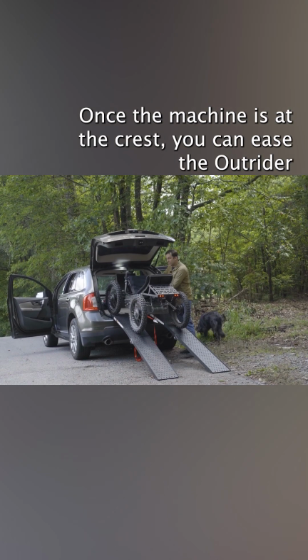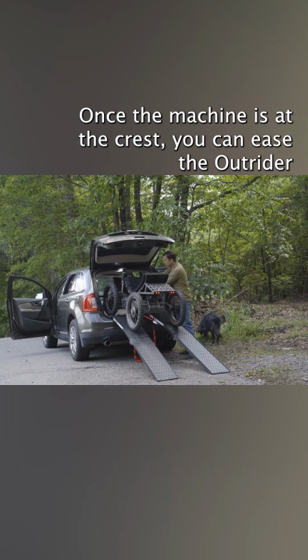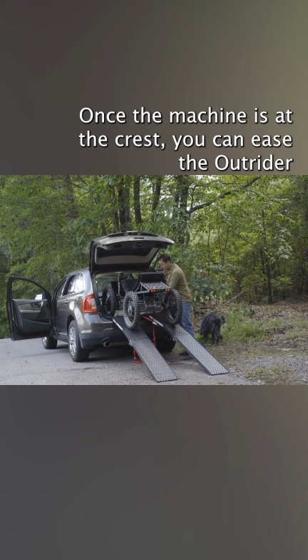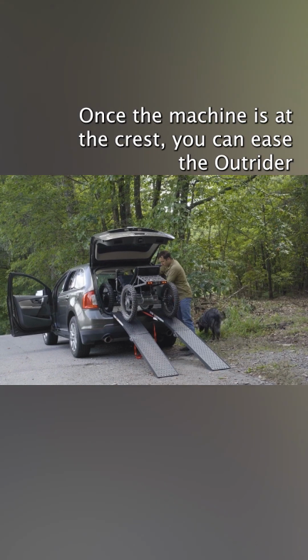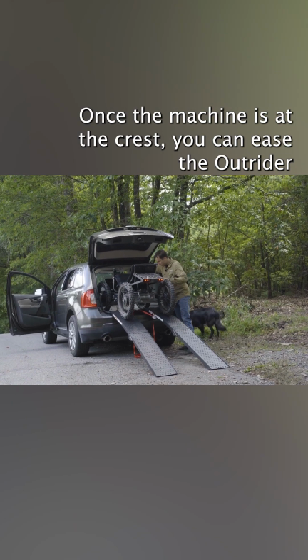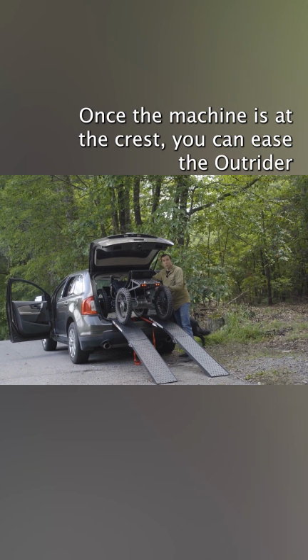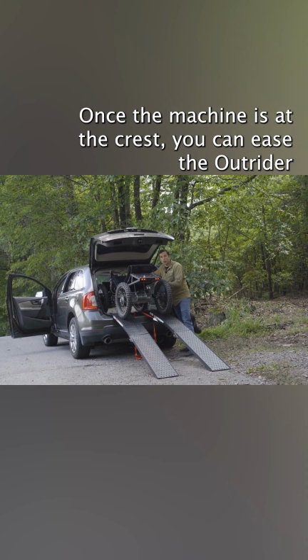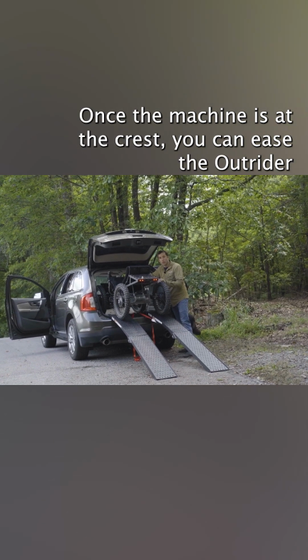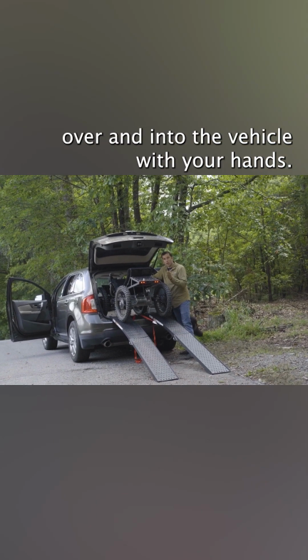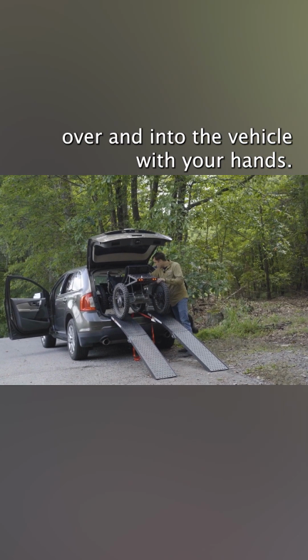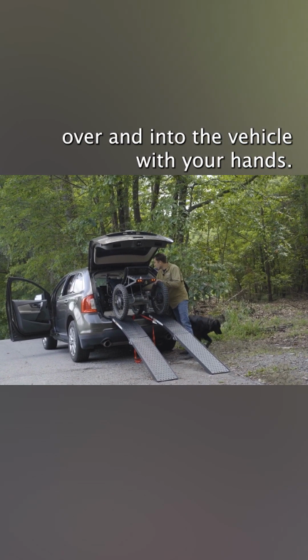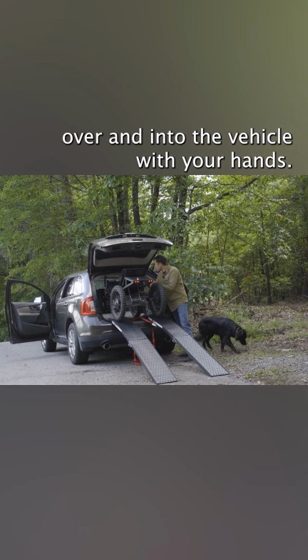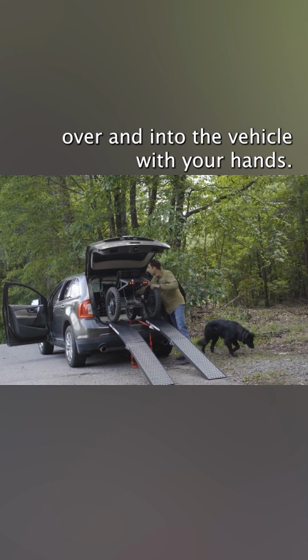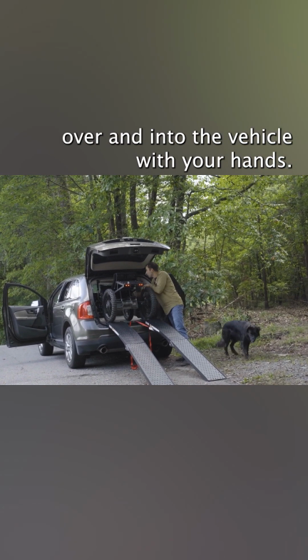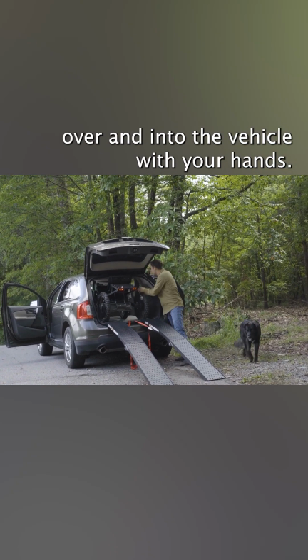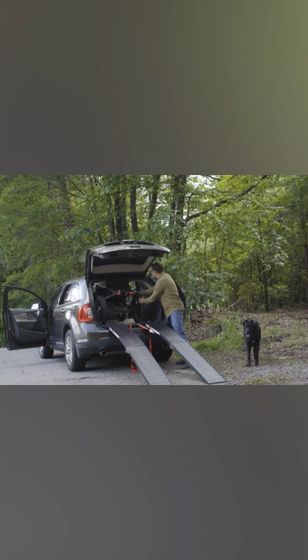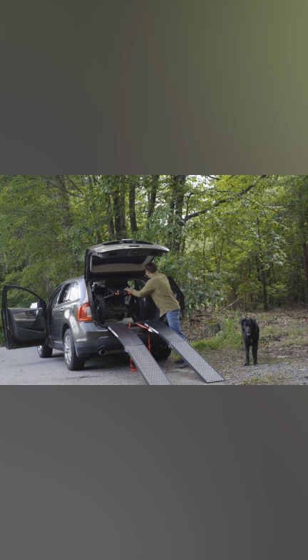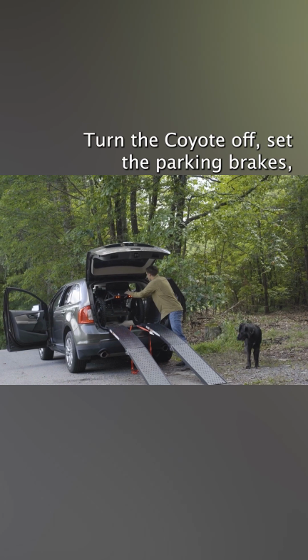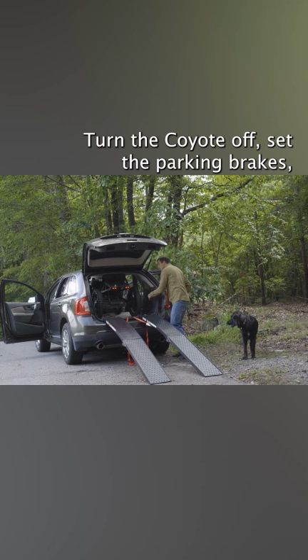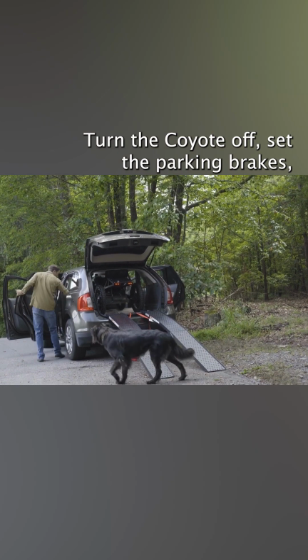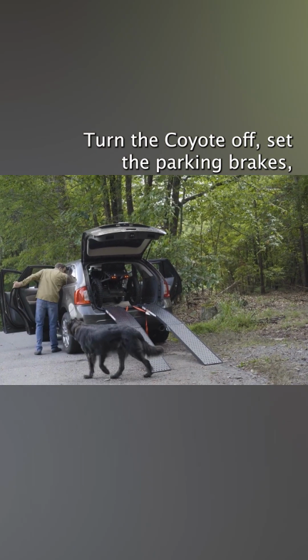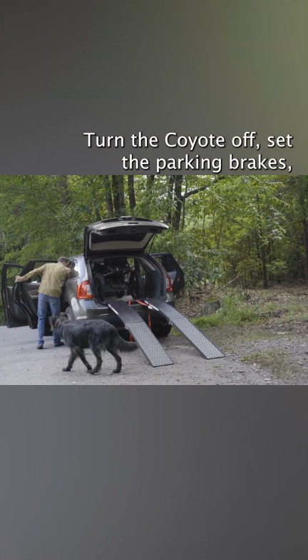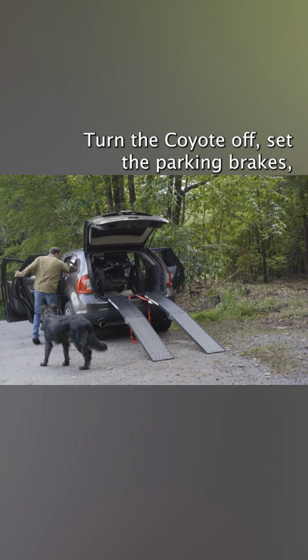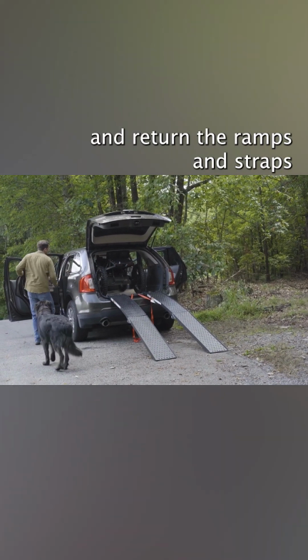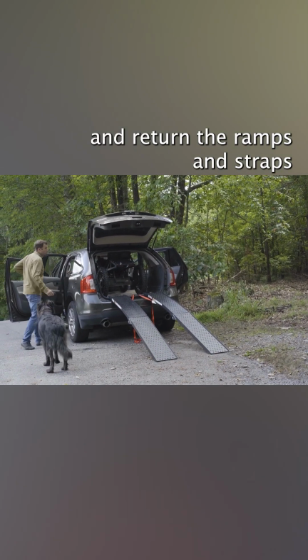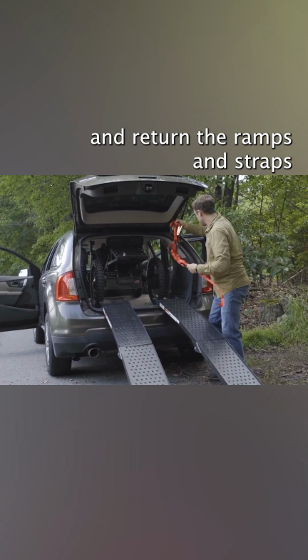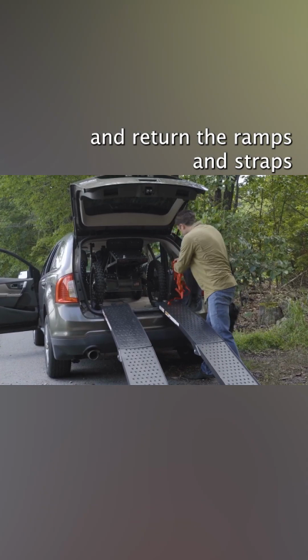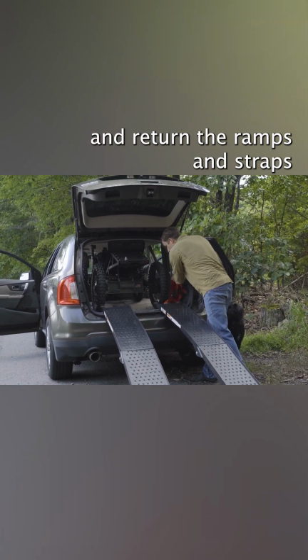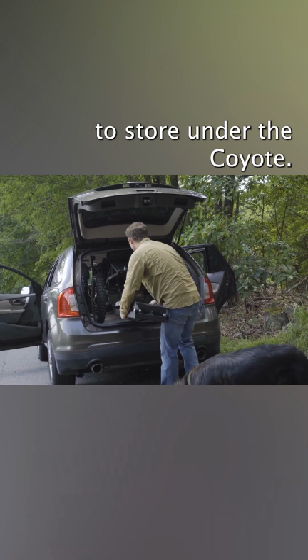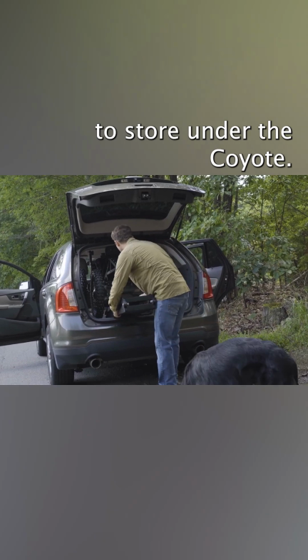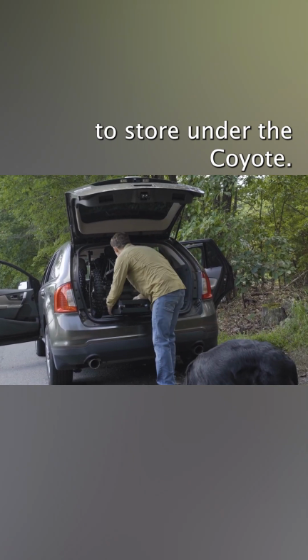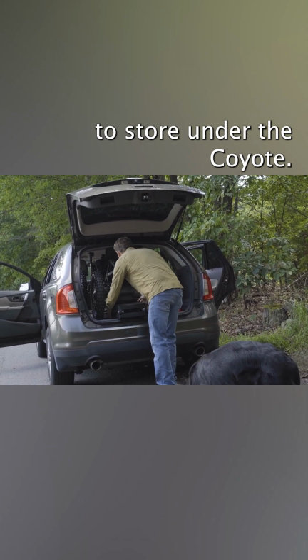Once the machine is at the crest, you can ease the Outrider over and into the vehicle with your hands. Turn the Coyote off, set the parking brakes, and return the ramps and straps to store under the Coyote.